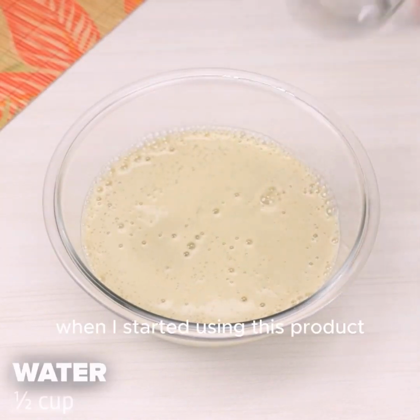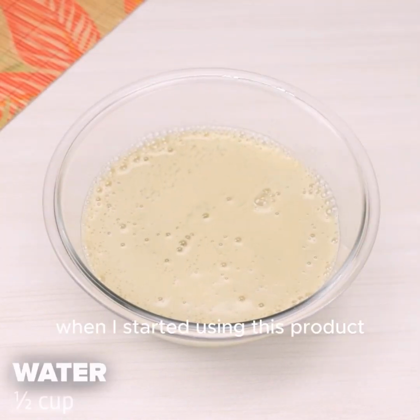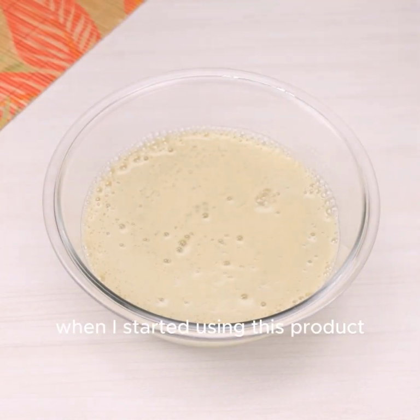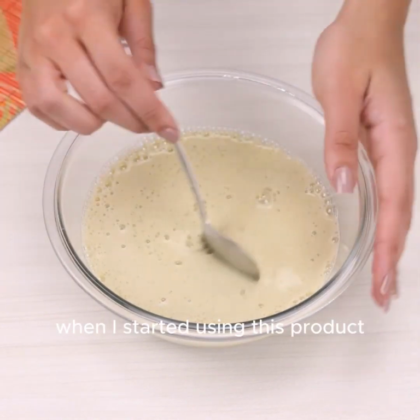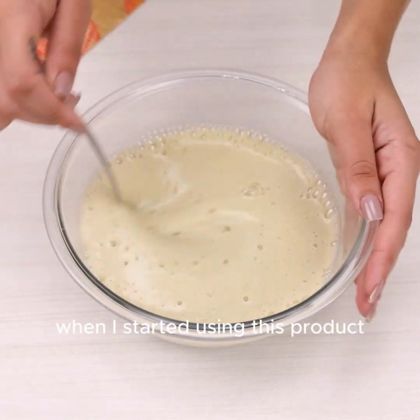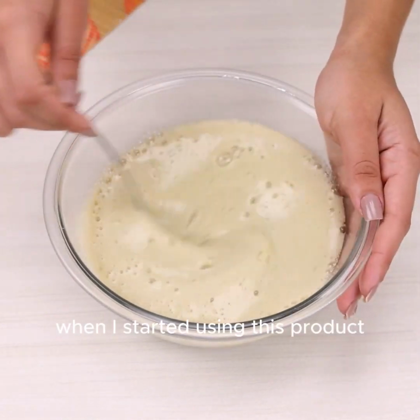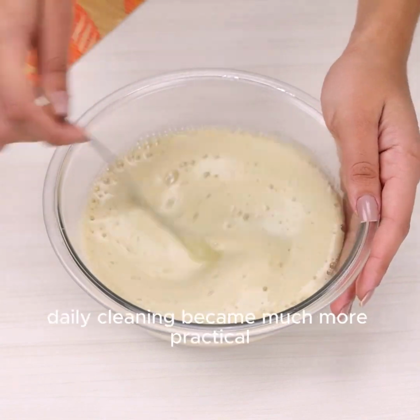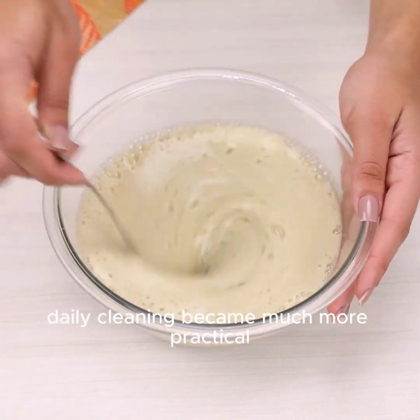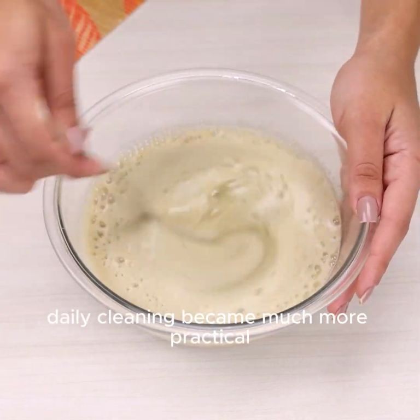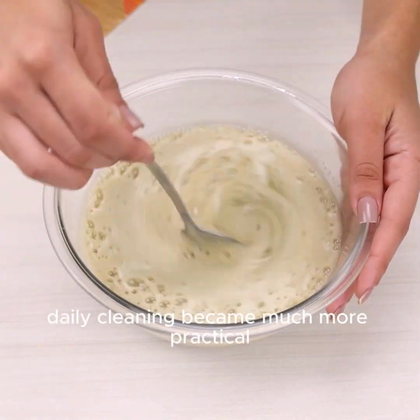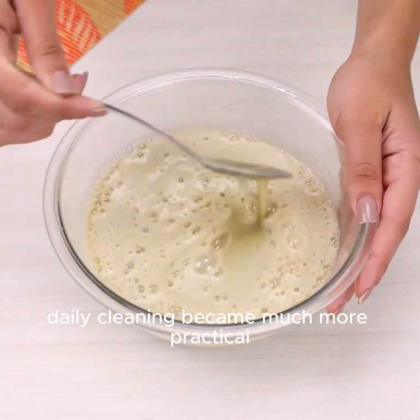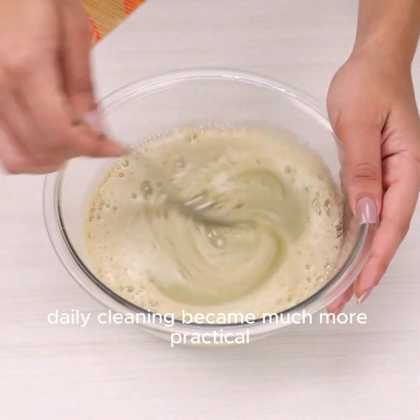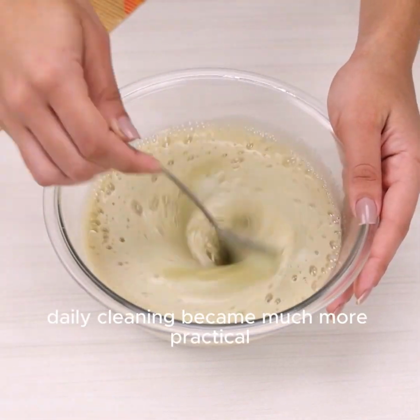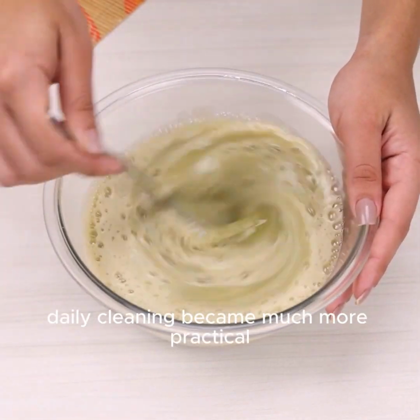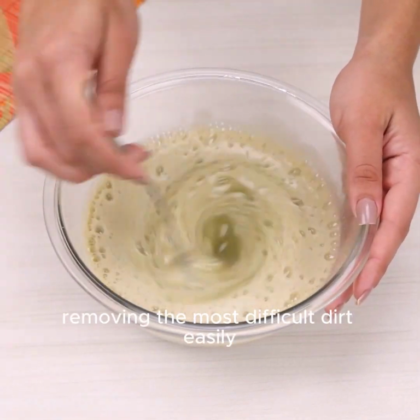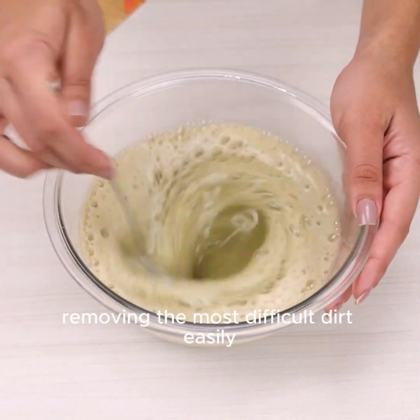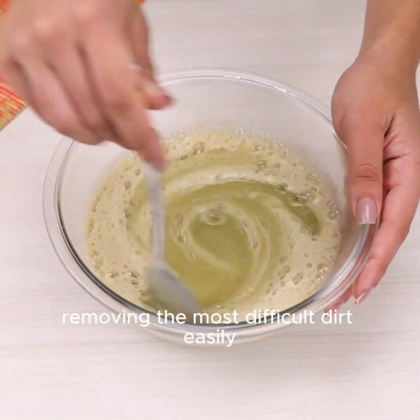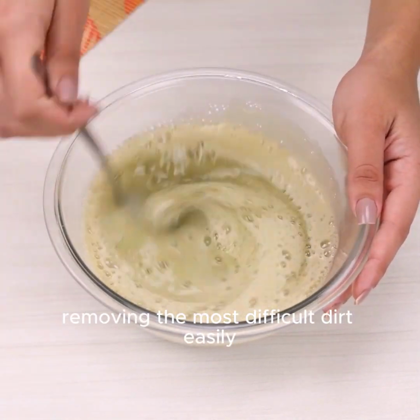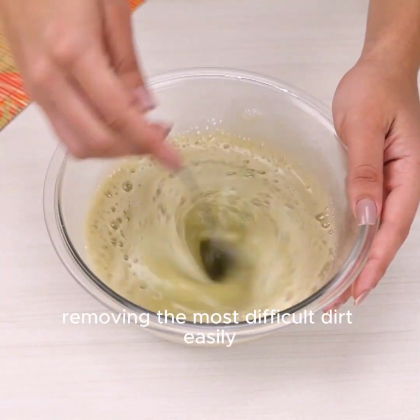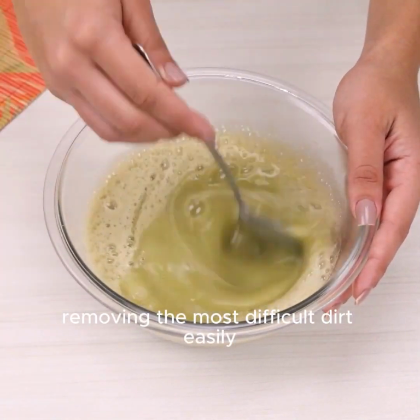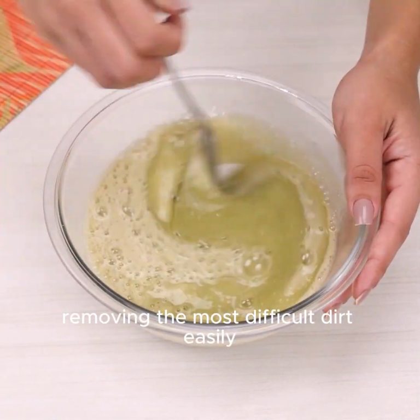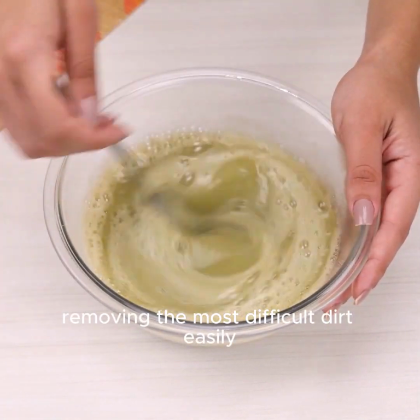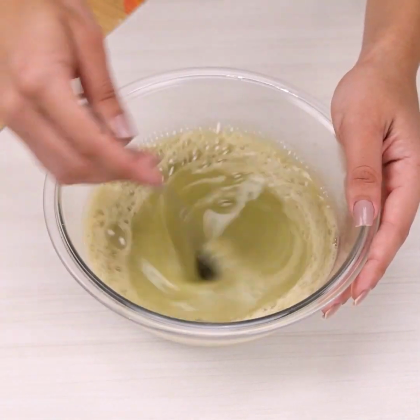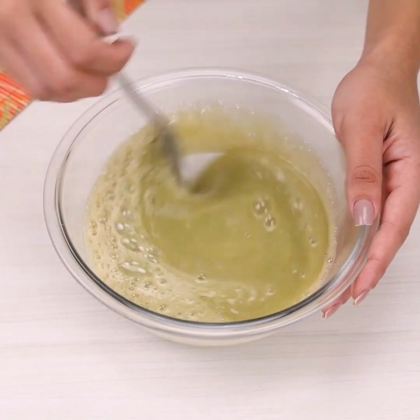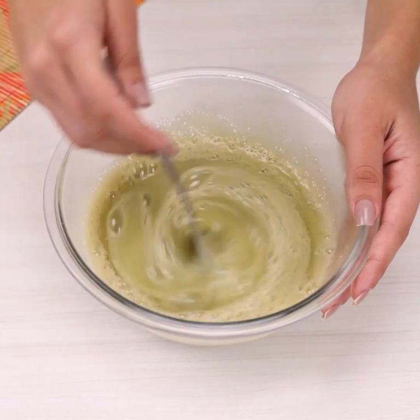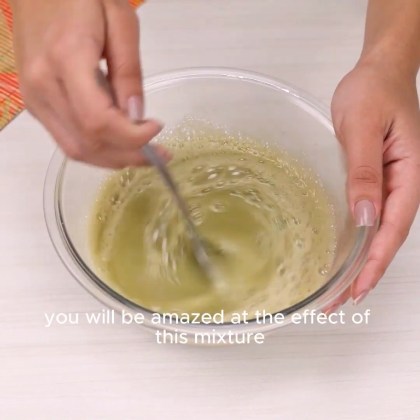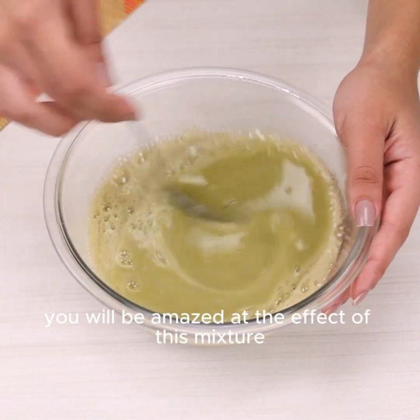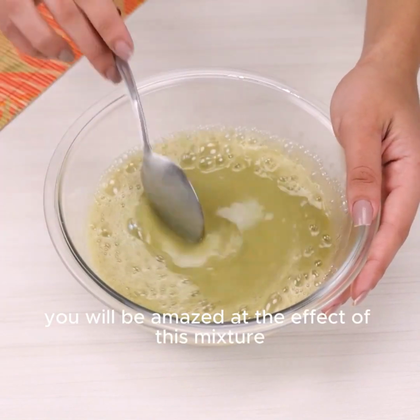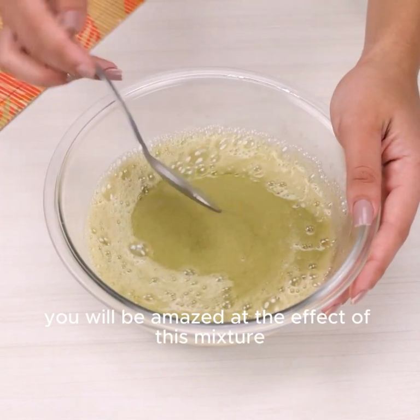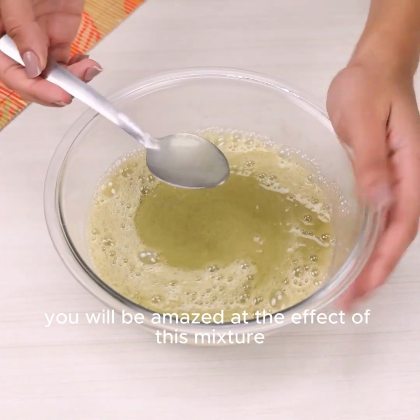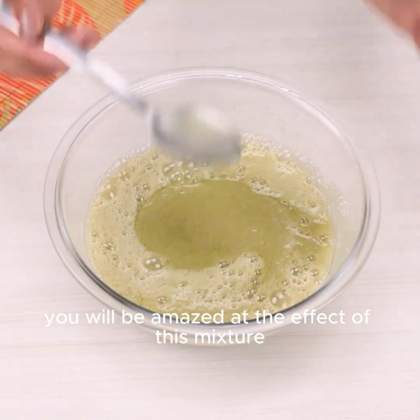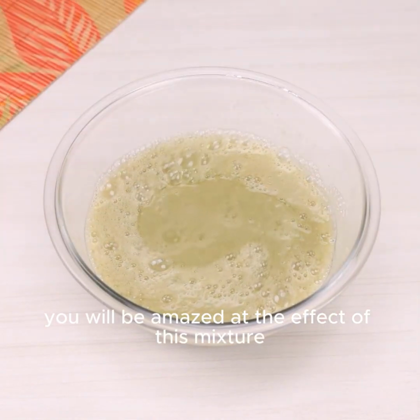When I started using this product, daily cleaning became much more practical, removing the most difficult dirt easily. You will be amazed at the effect of this mixture.